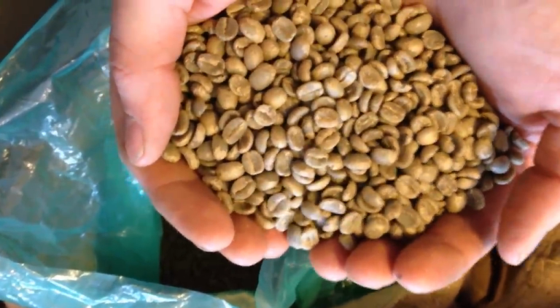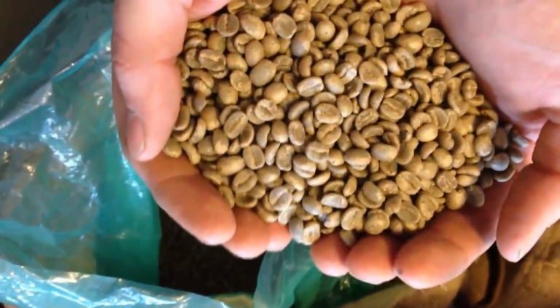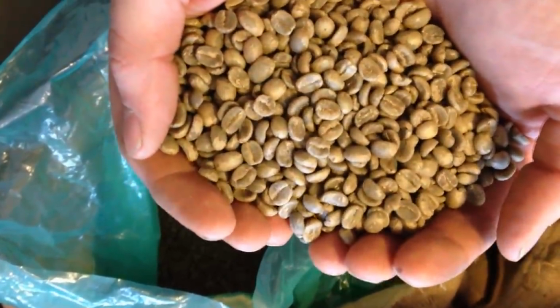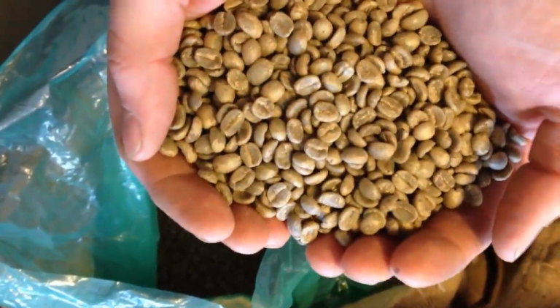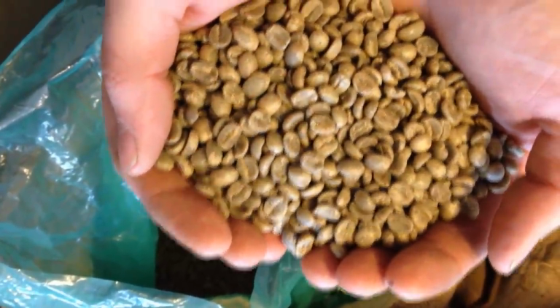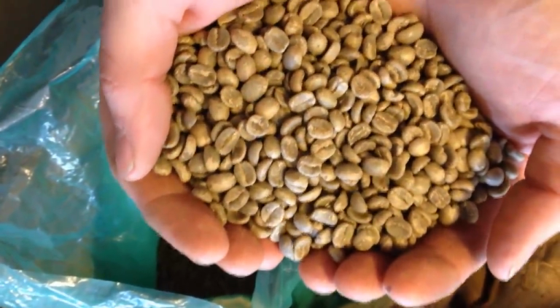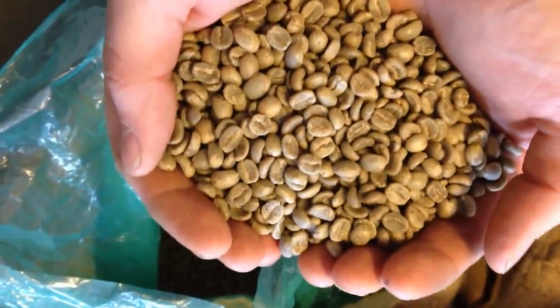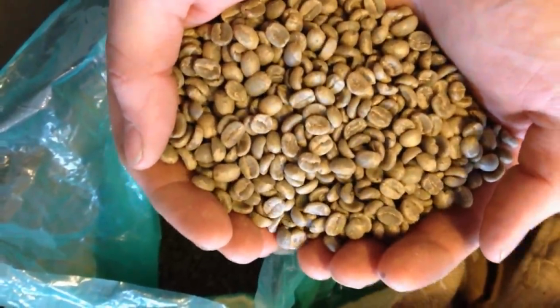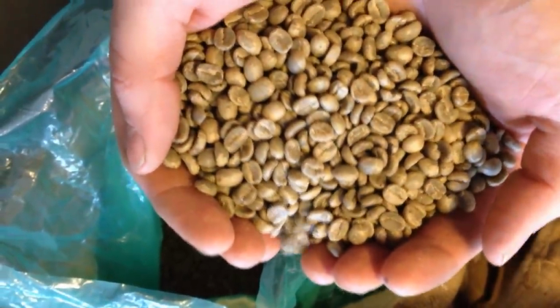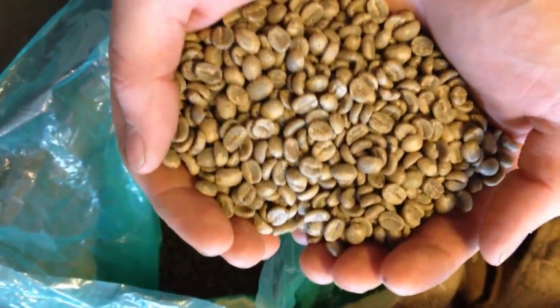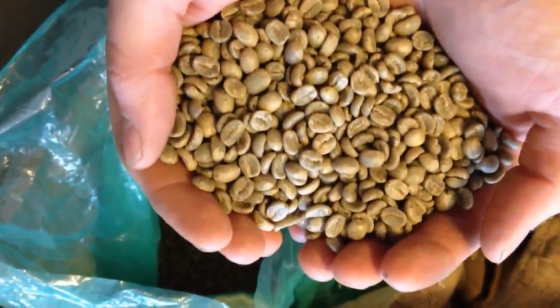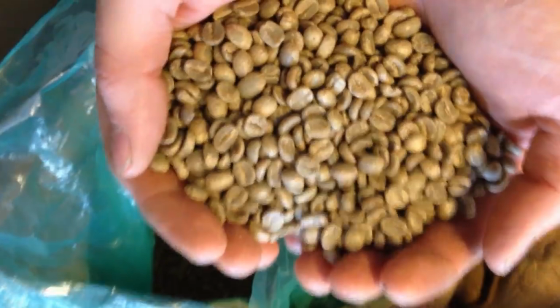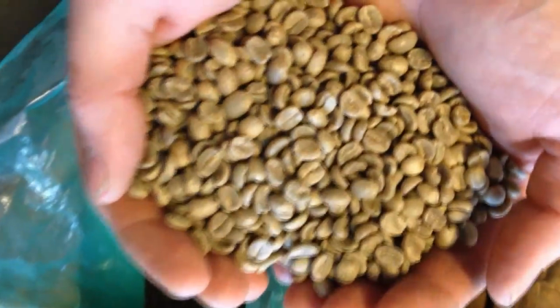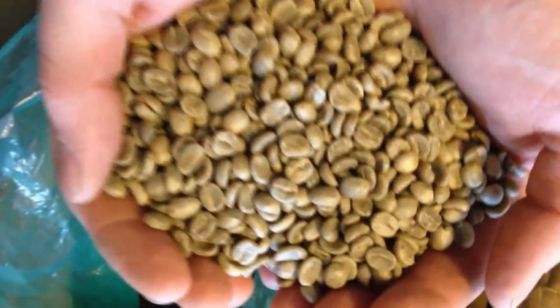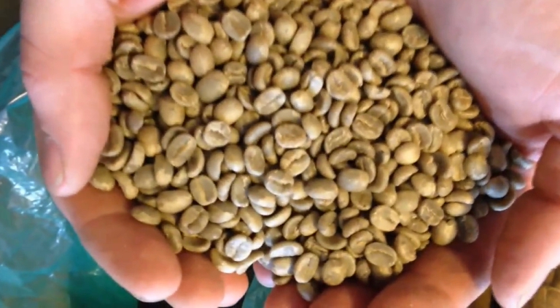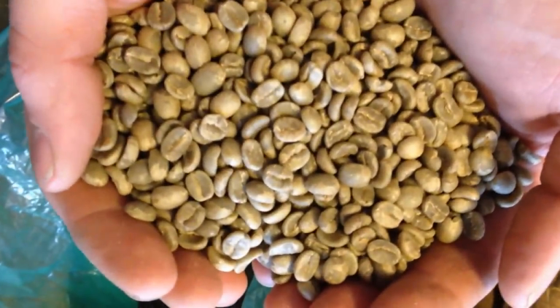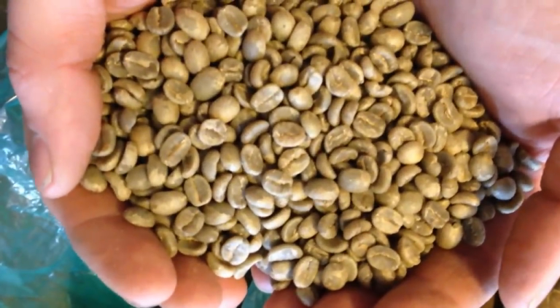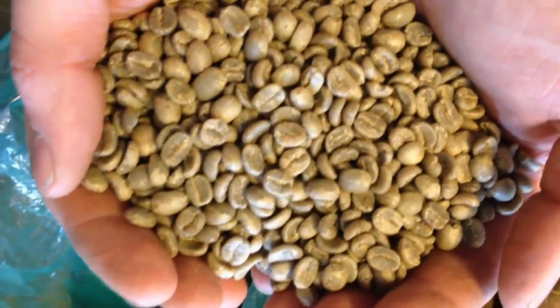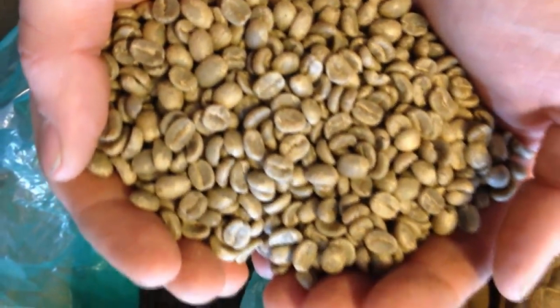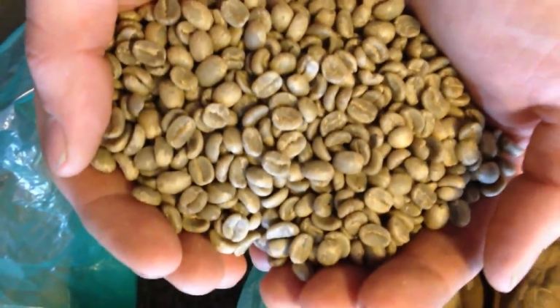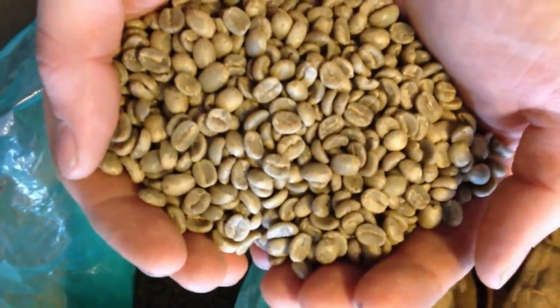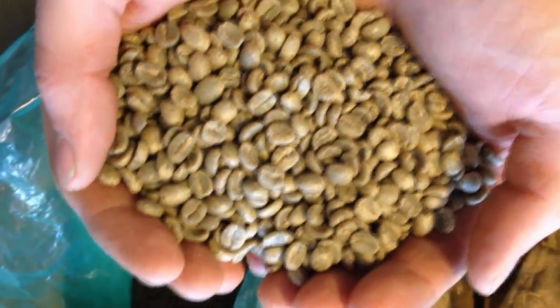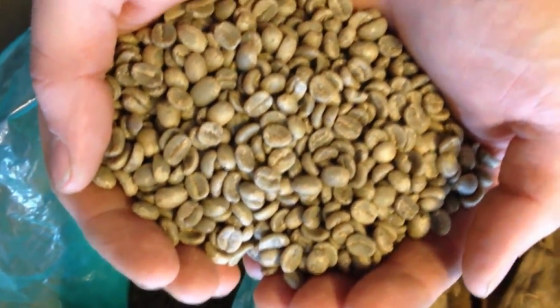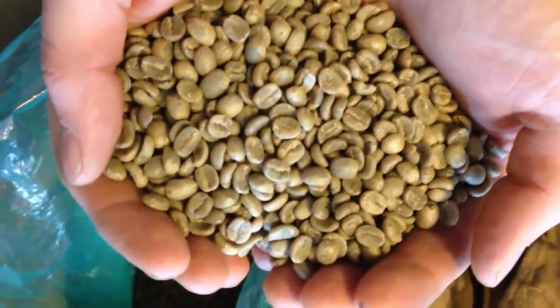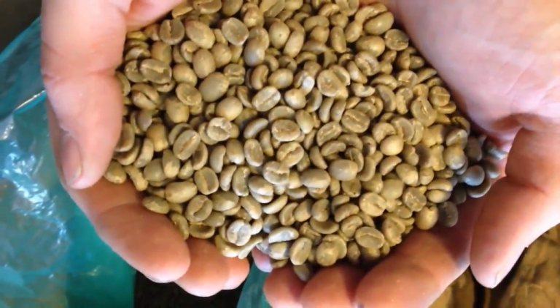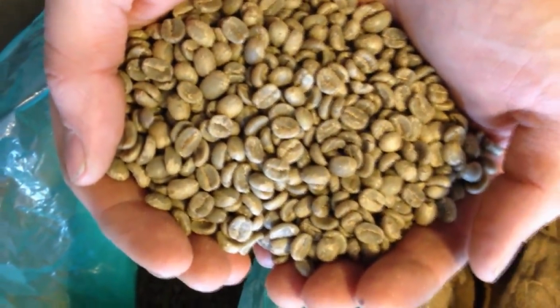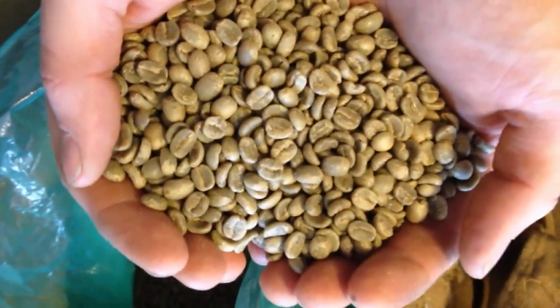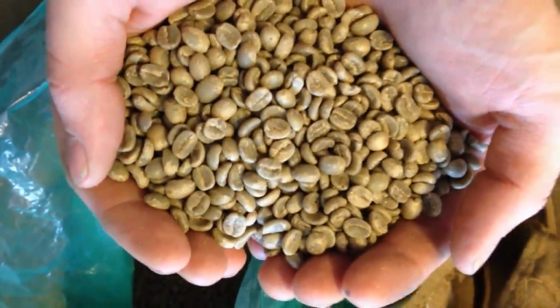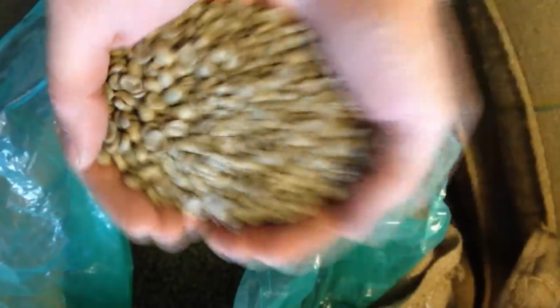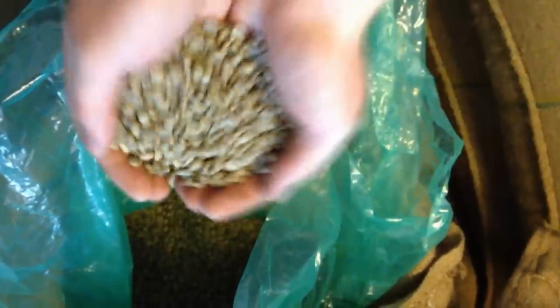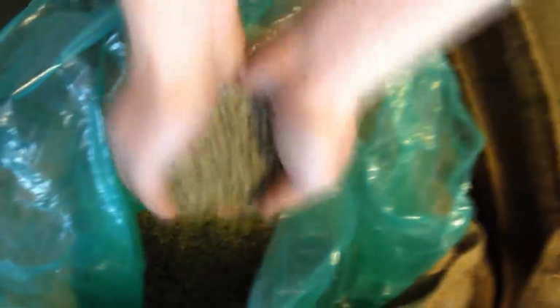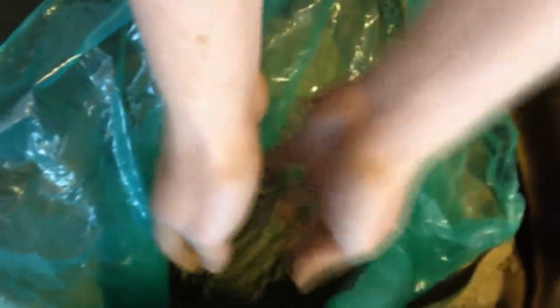And this is processed without fermentation? Without fermentation. See how clean that stuff is compared to normal coffee? Carson, do you have another coffee here that is fermented where we can look at a difference in how the beans look?